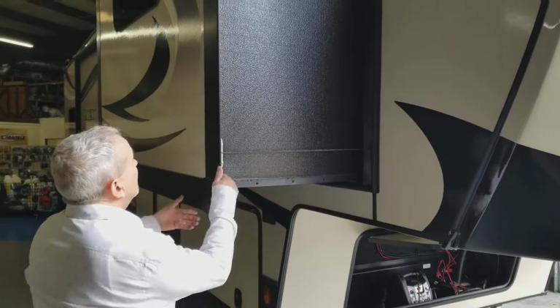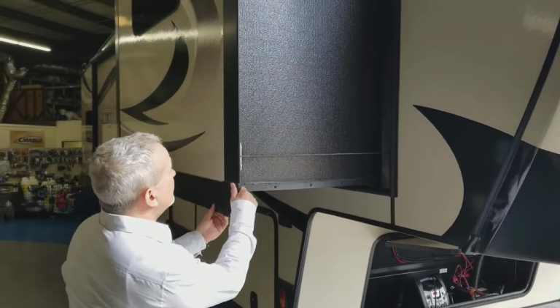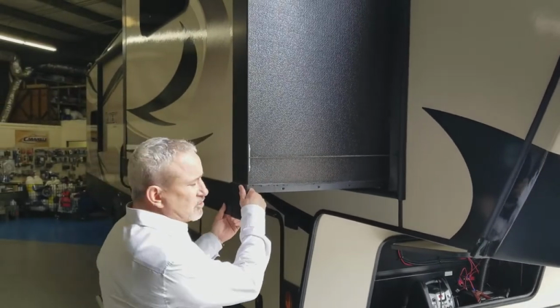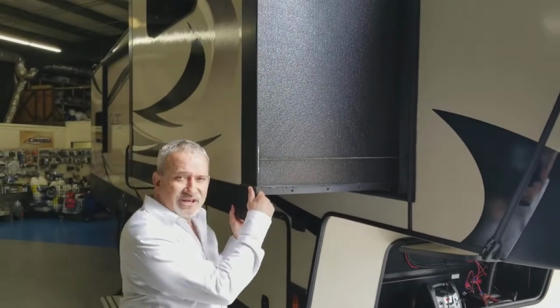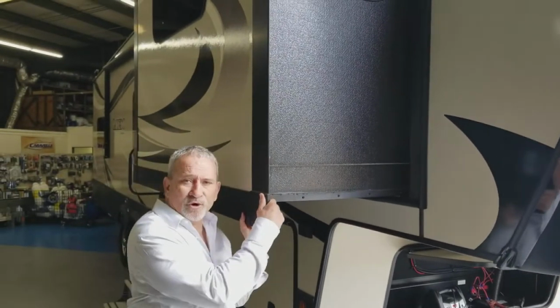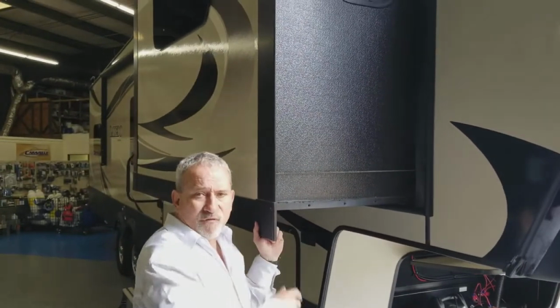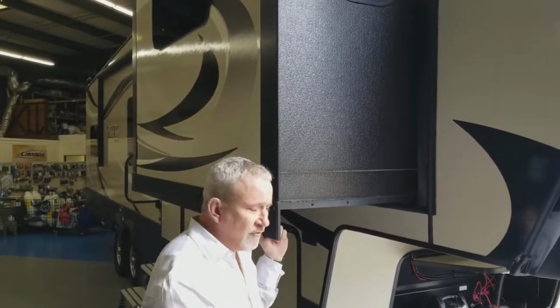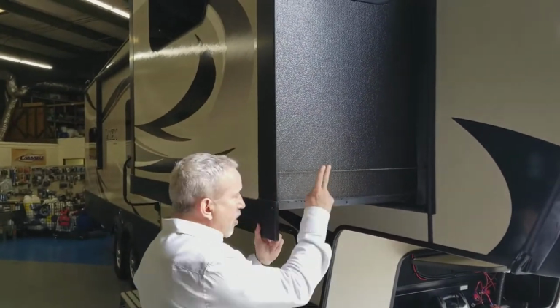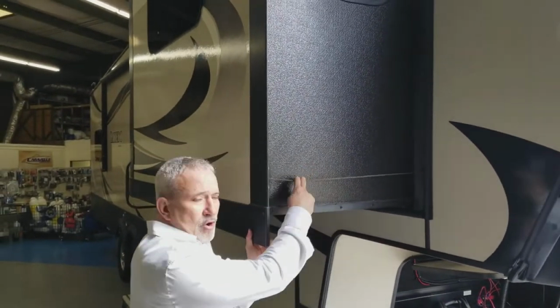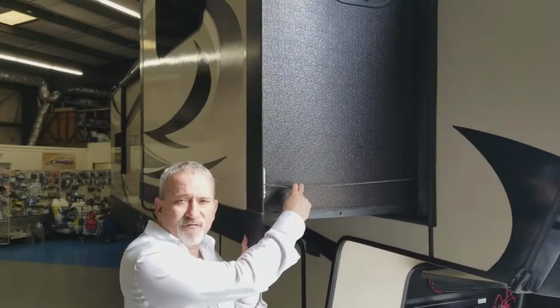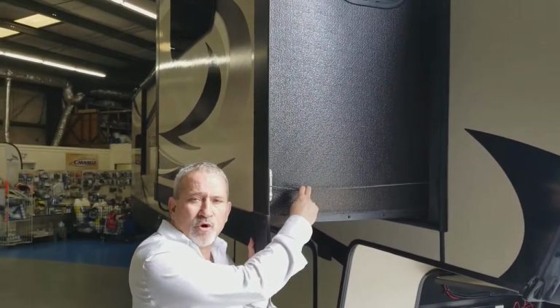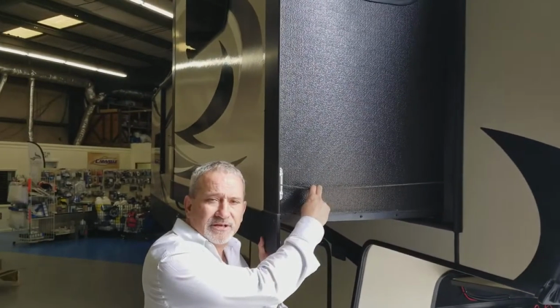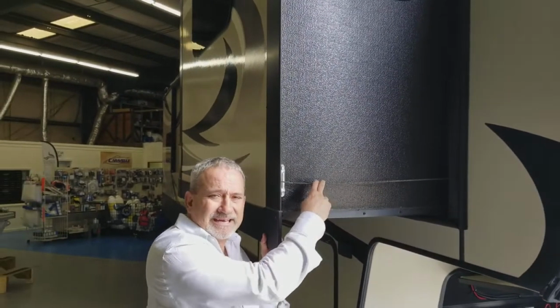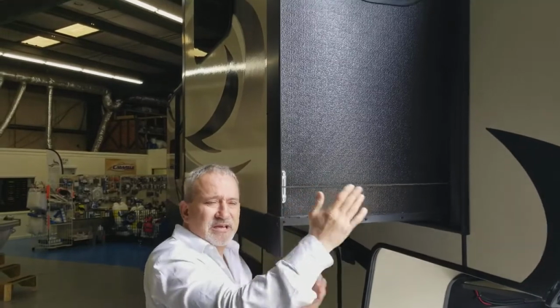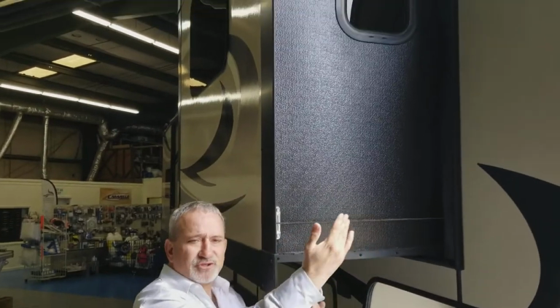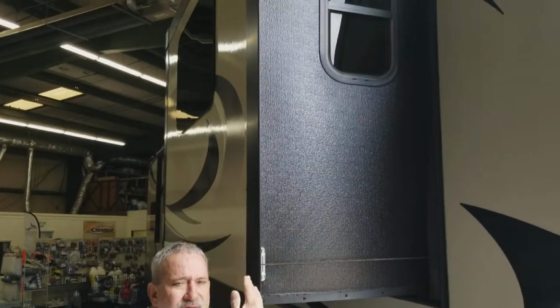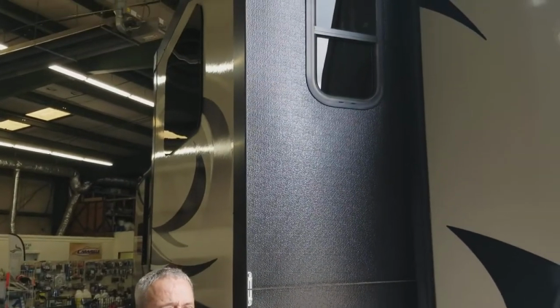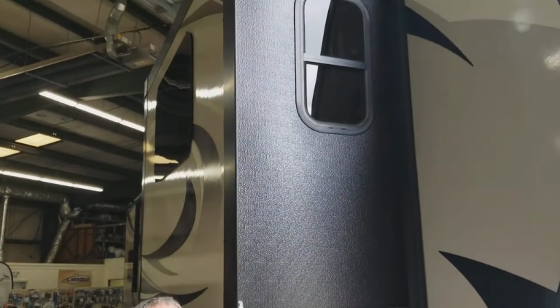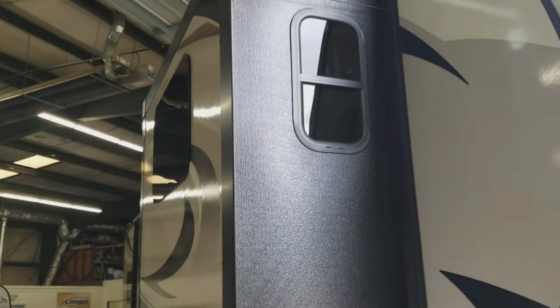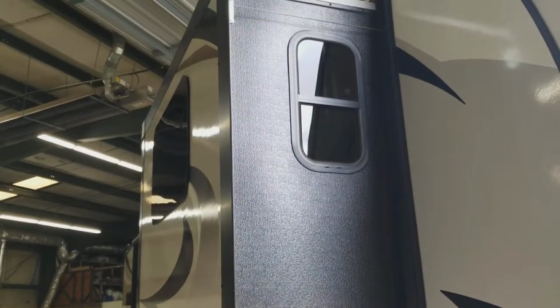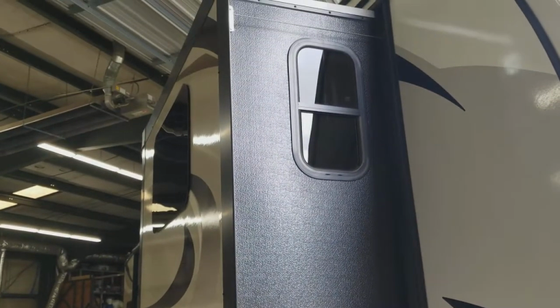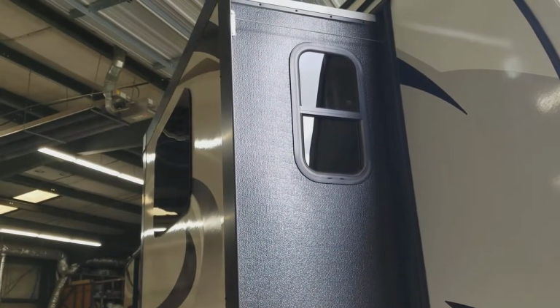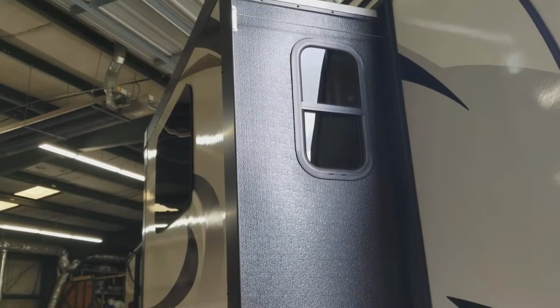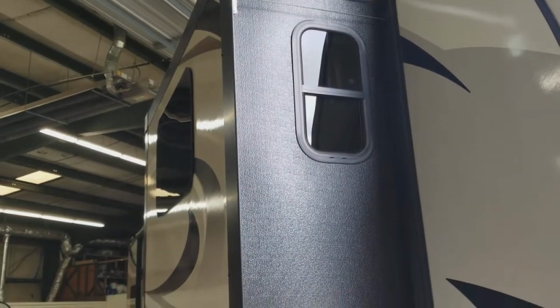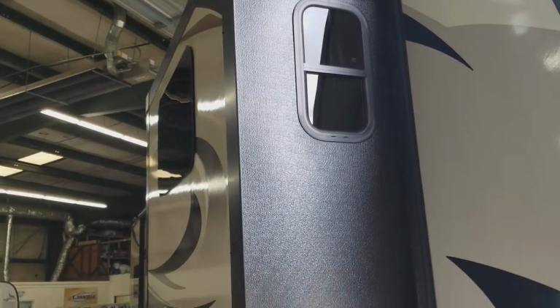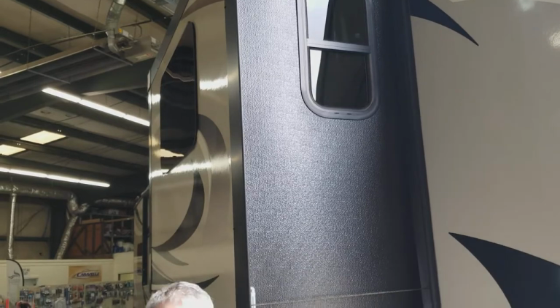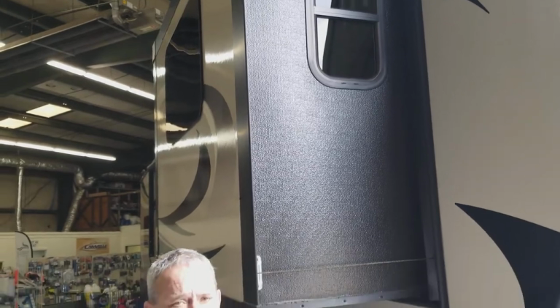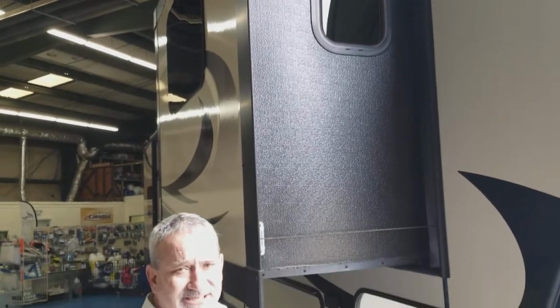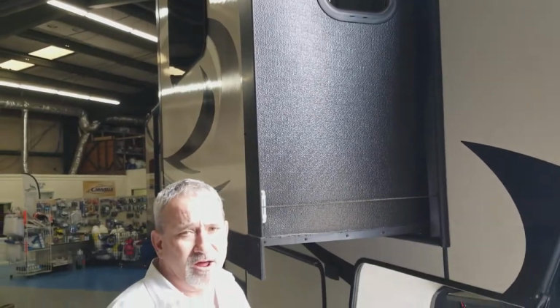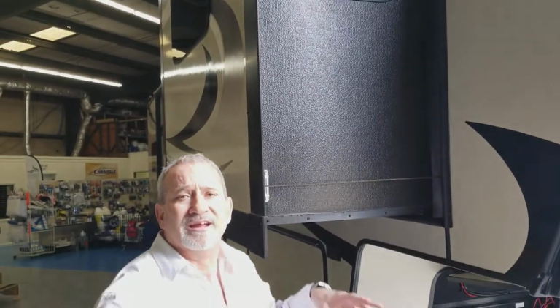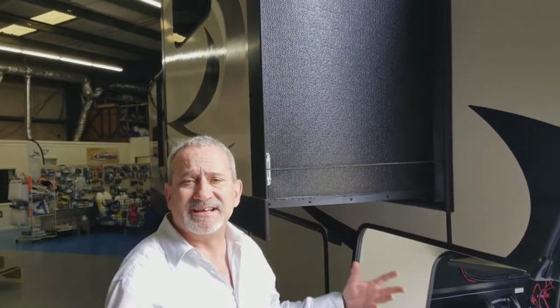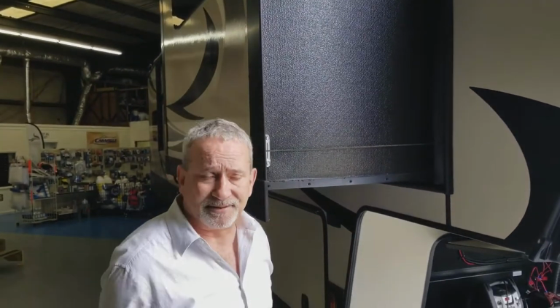If you notice, all four of my slide rooms are pulled from four corners. That keeps them coming in true every time and going out true every time. It keeps them from getting in a bind, makes your slides last a lot longer, and causes less complications.